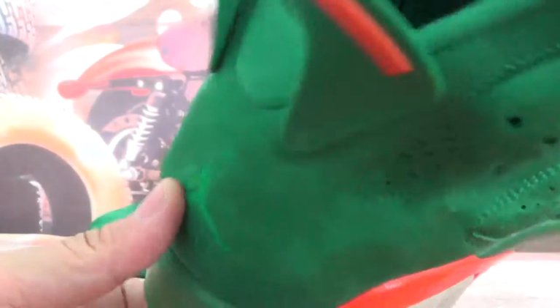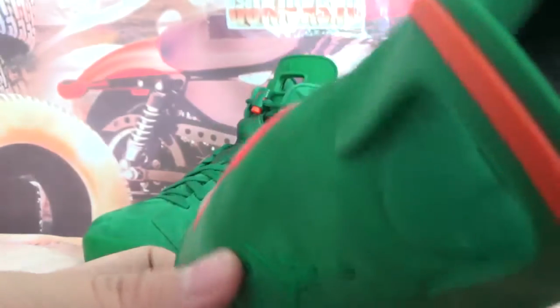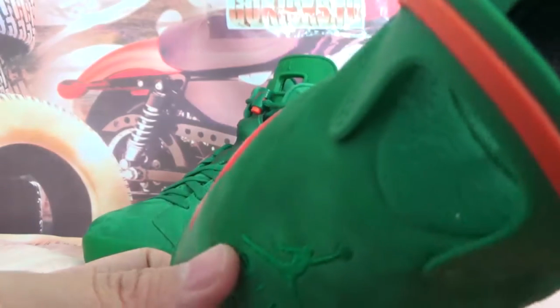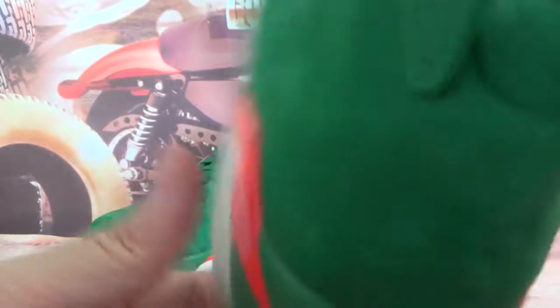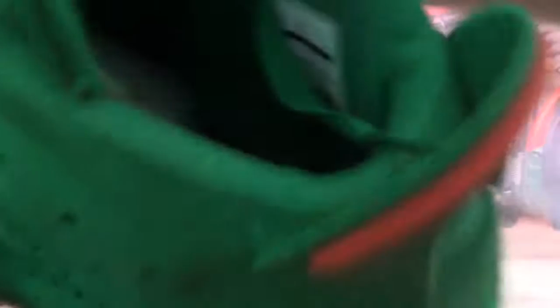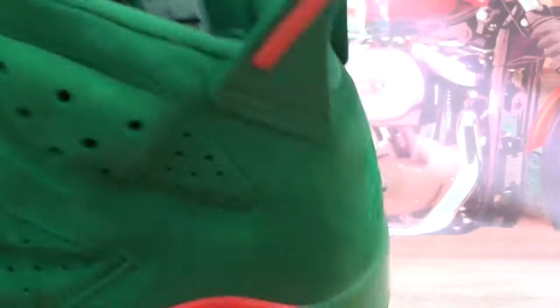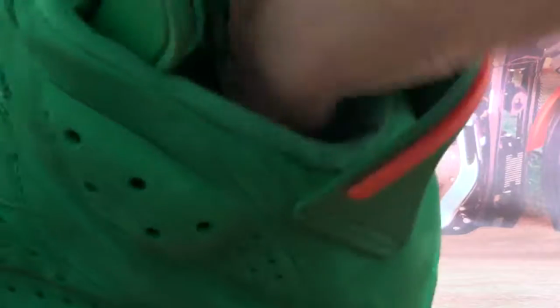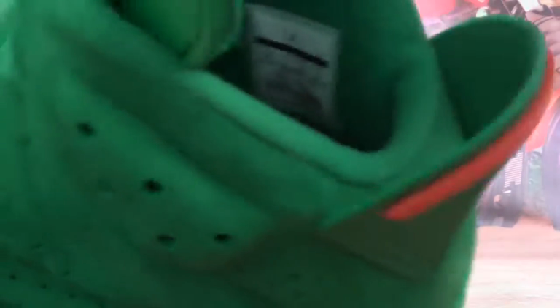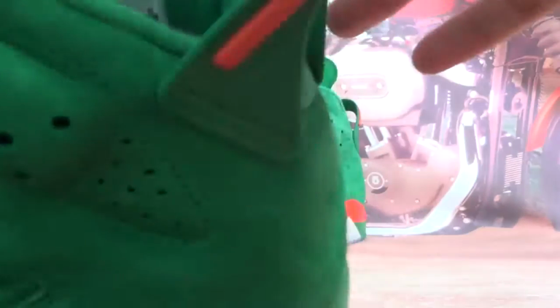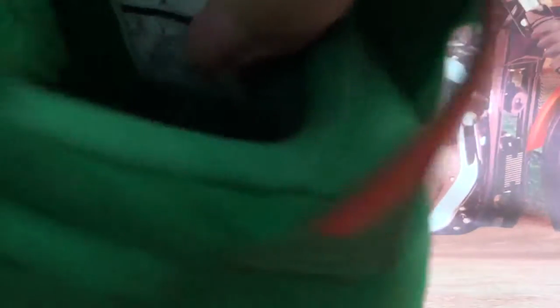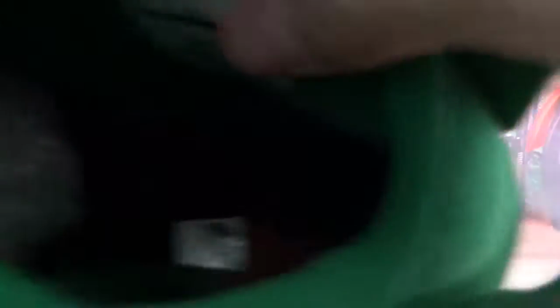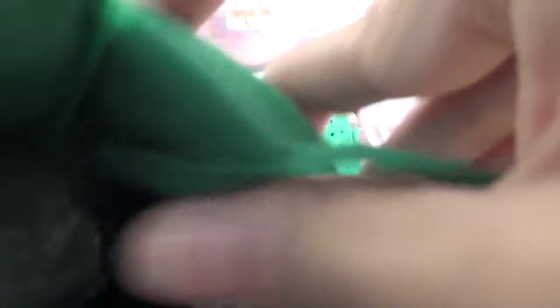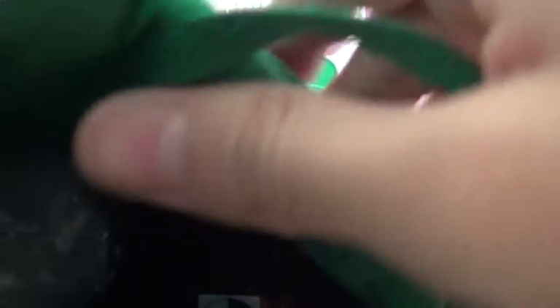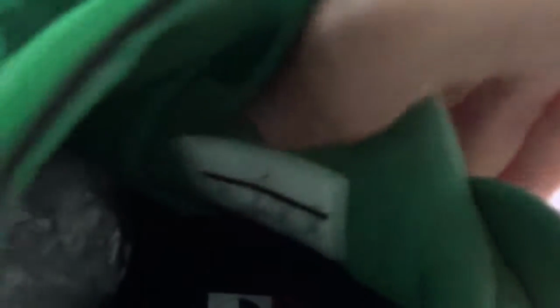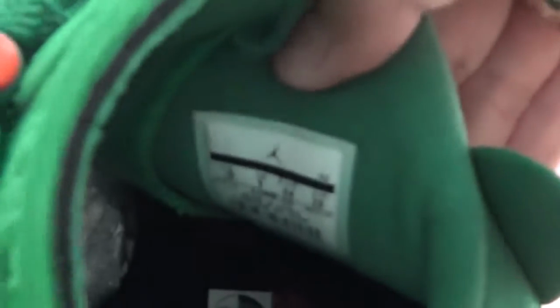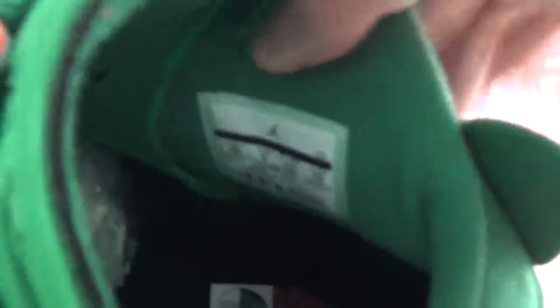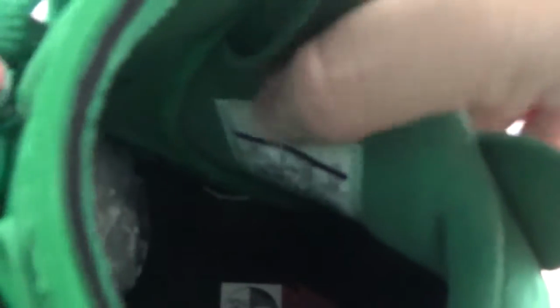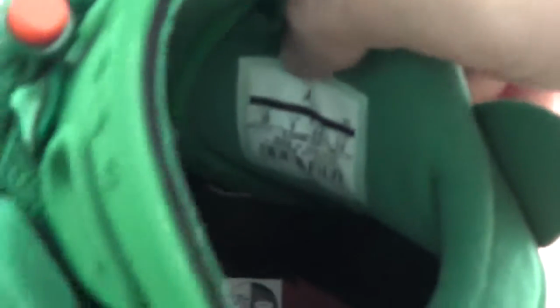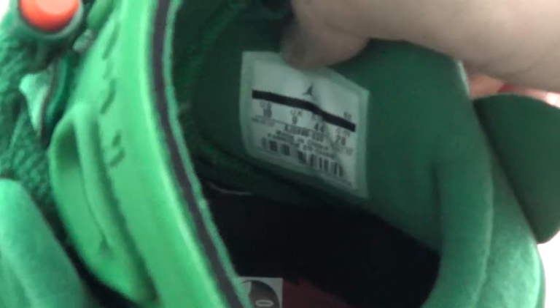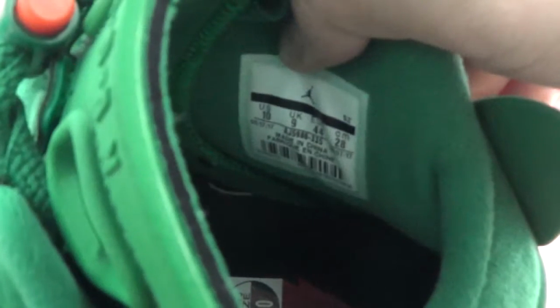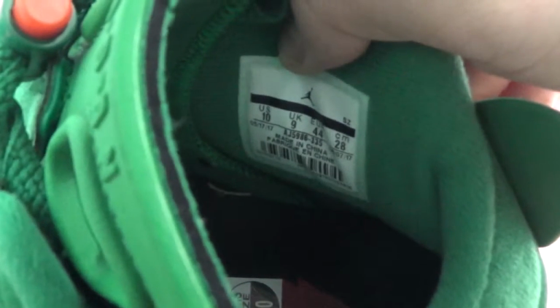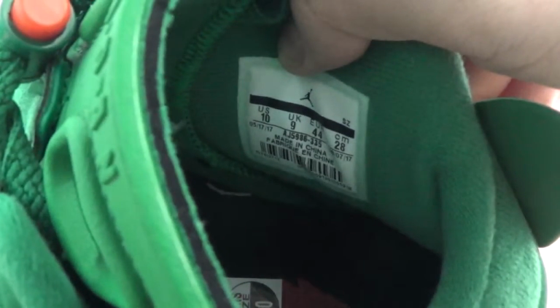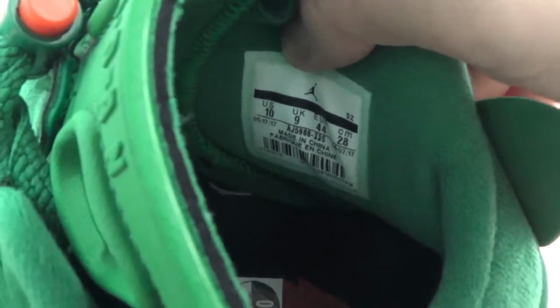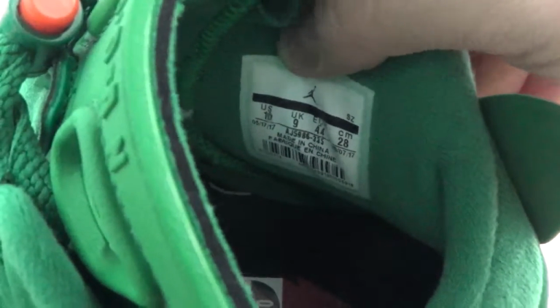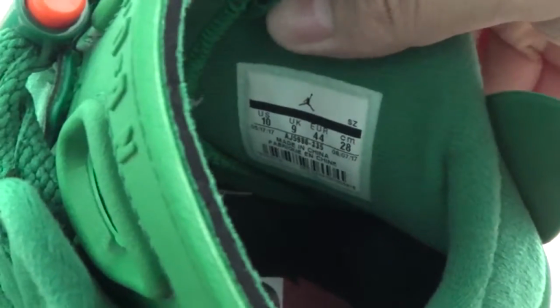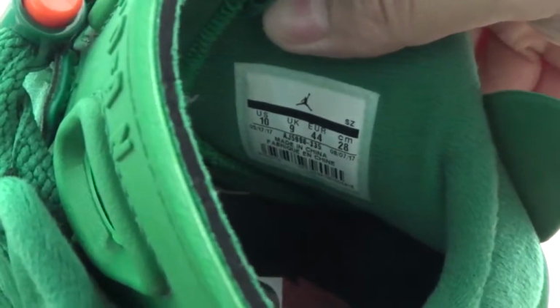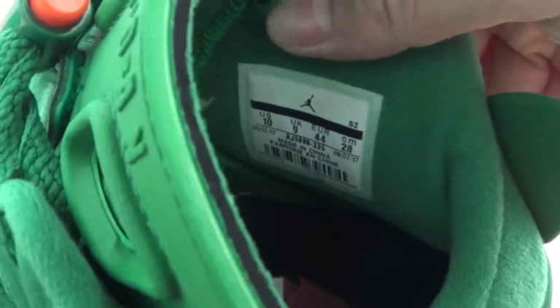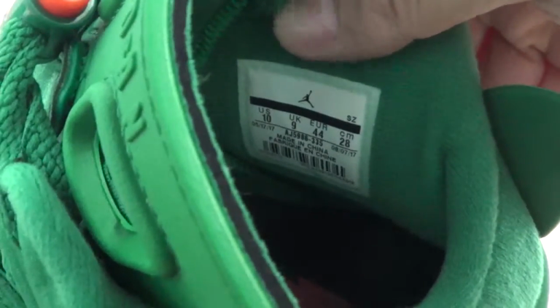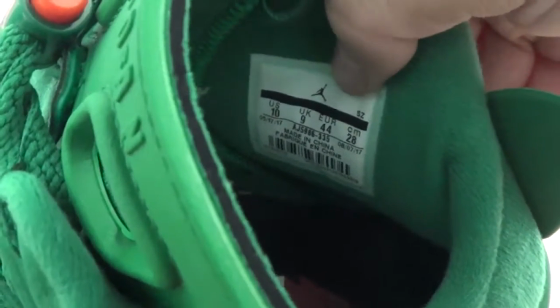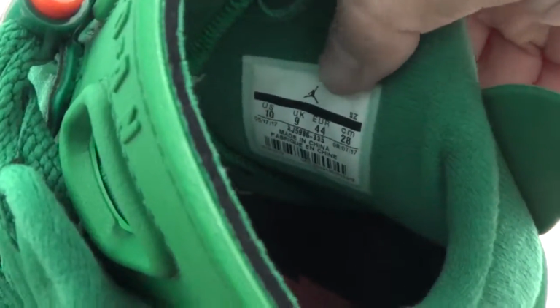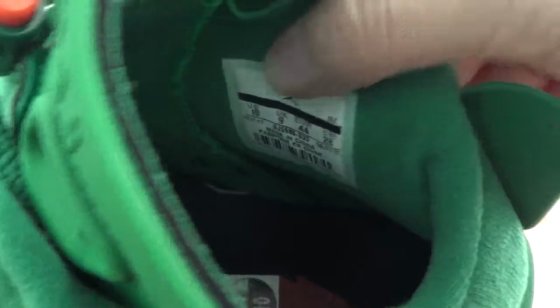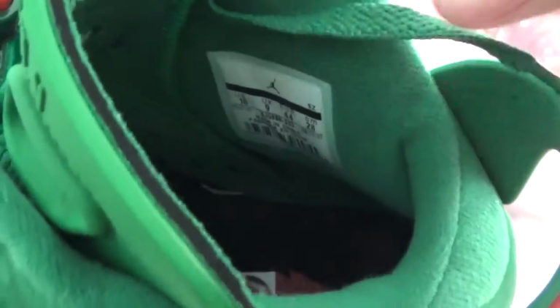On this side you can see the inside of the shoes. You can check more clear pictures on my website.